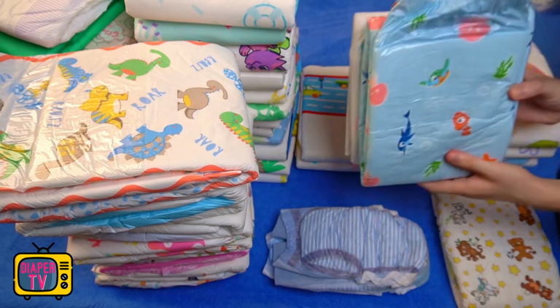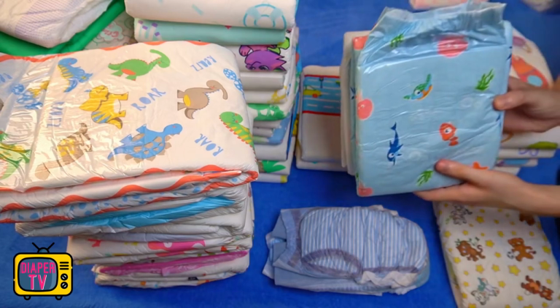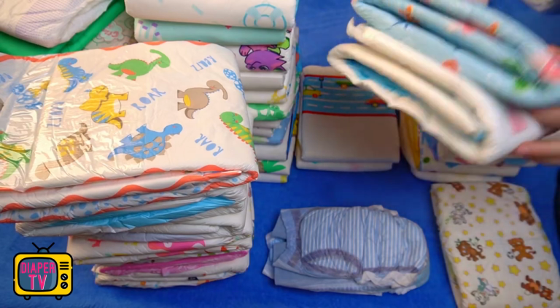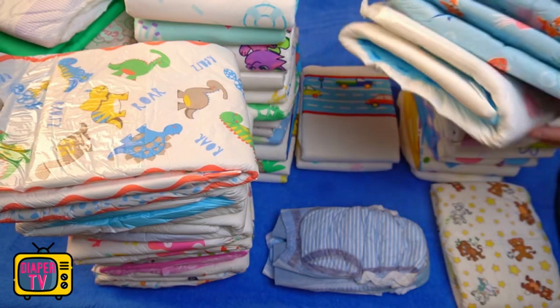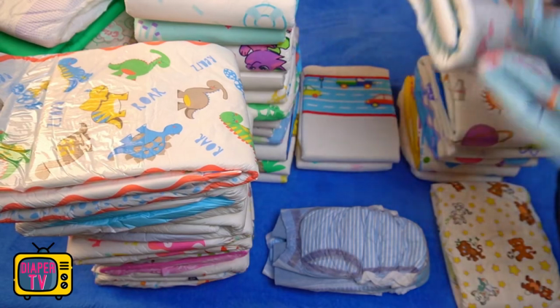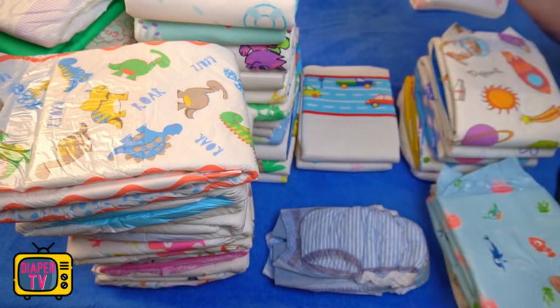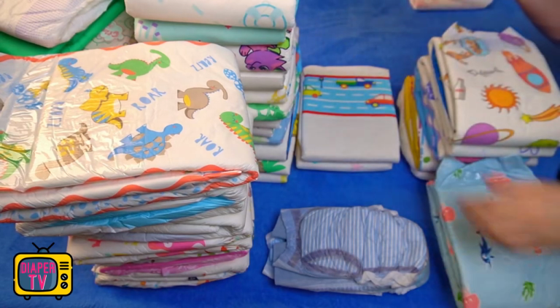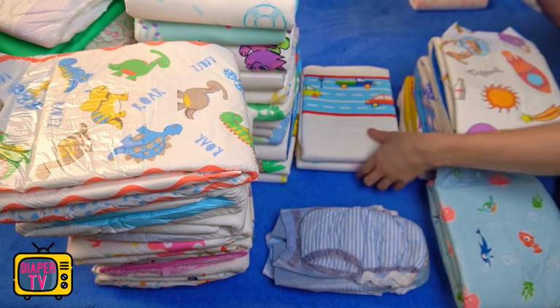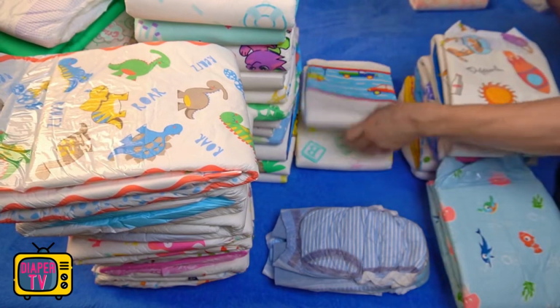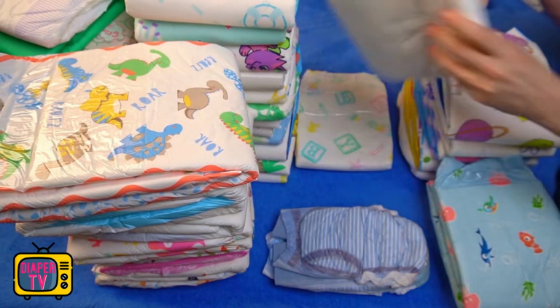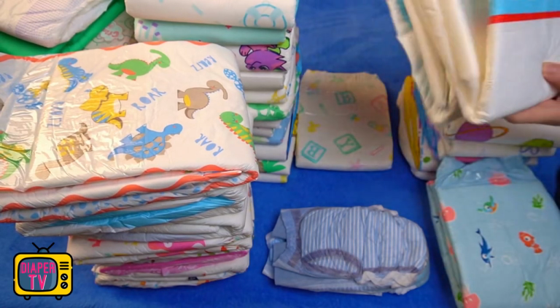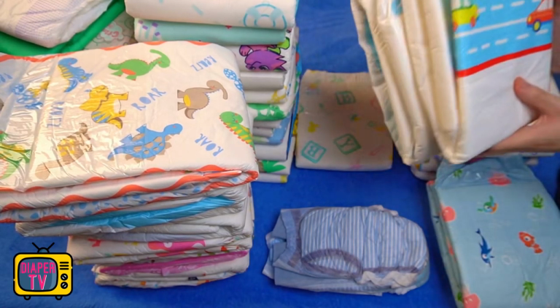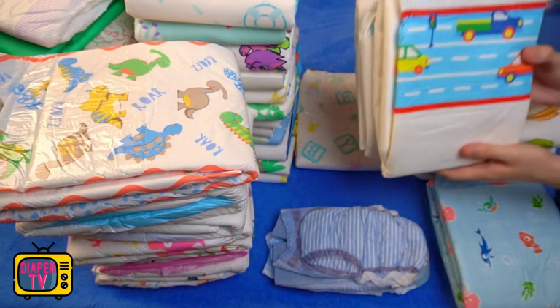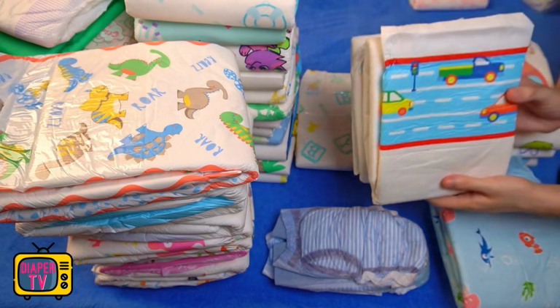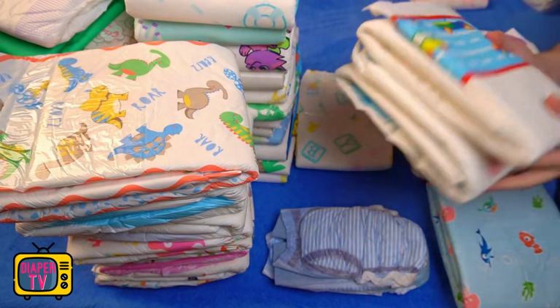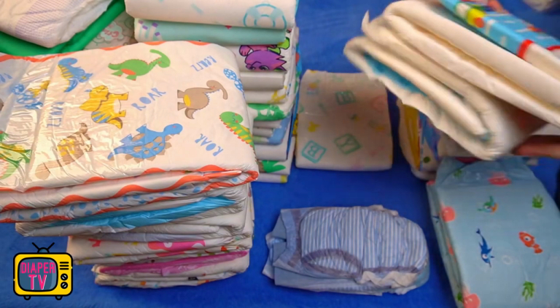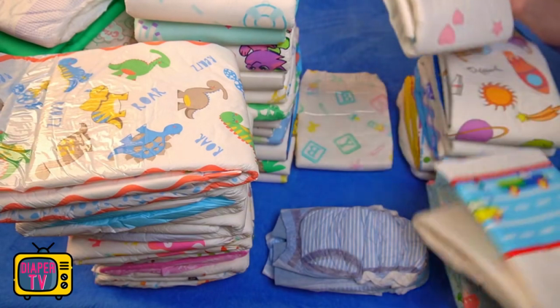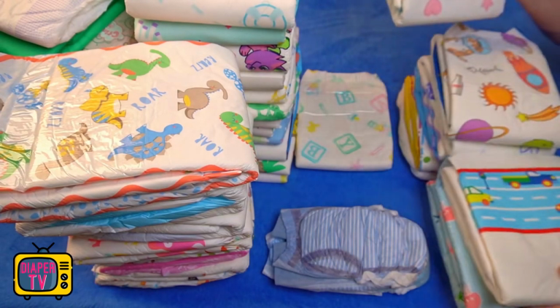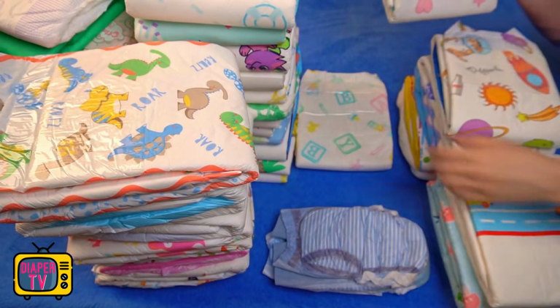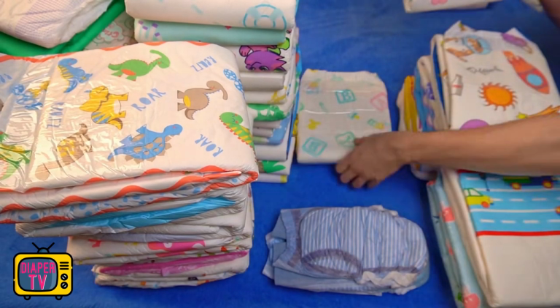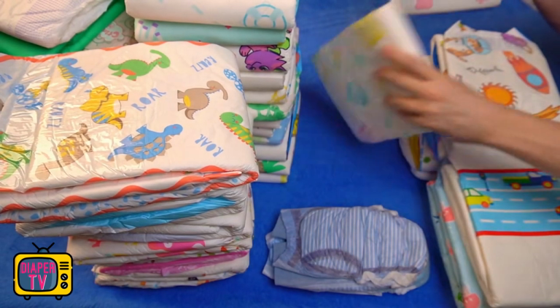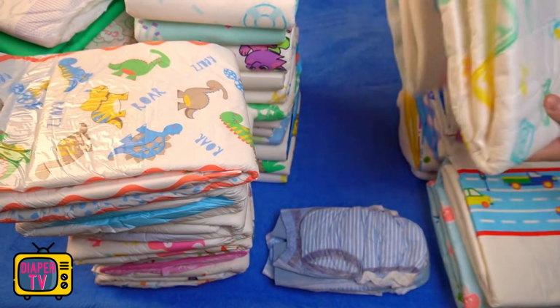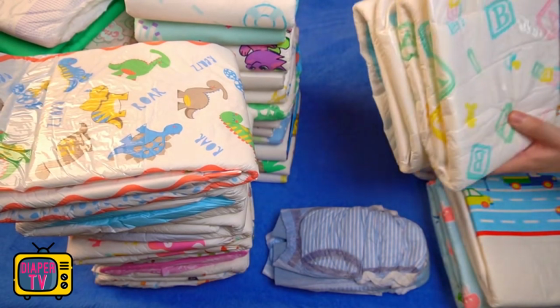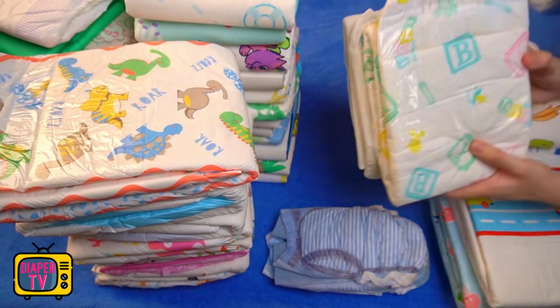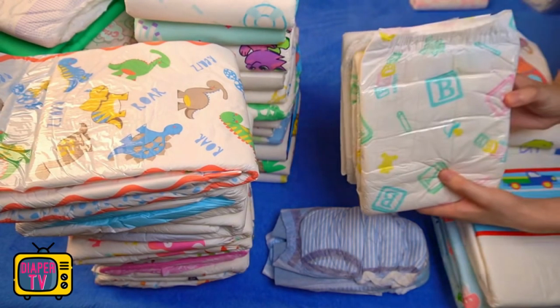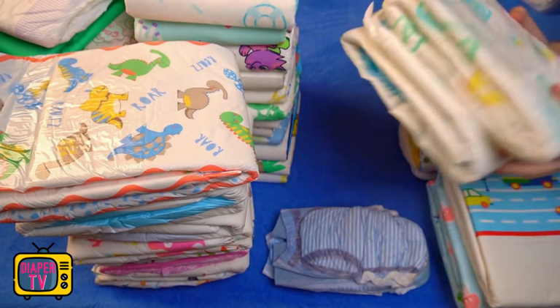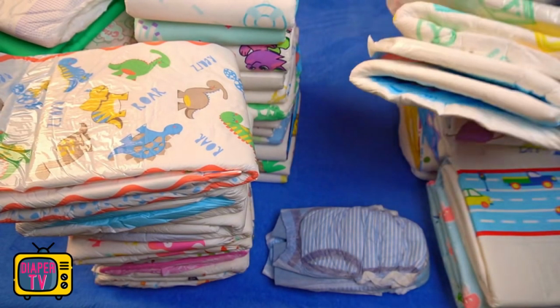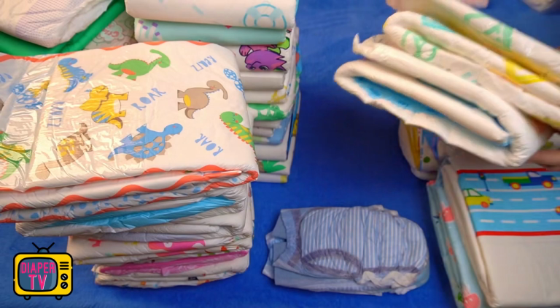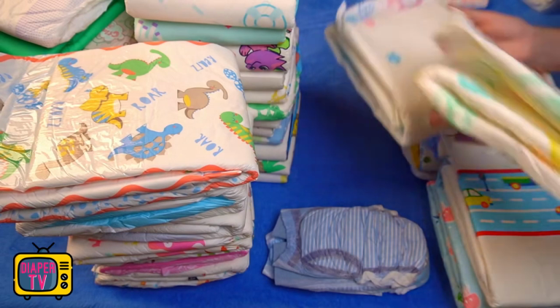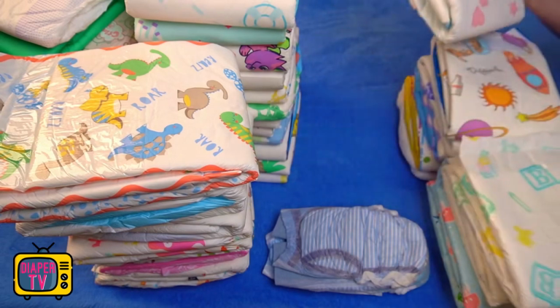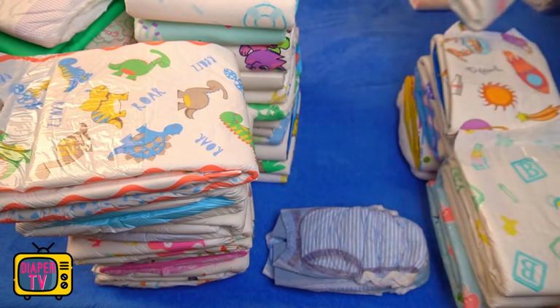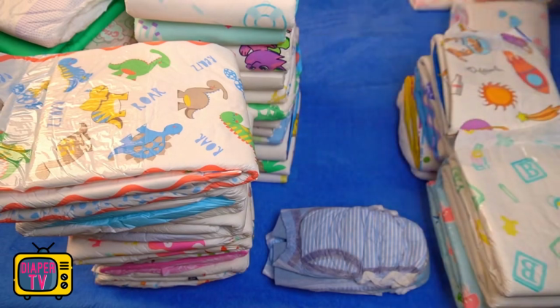Toys has found its place on my top list — what do you say? If you didn't like the Toys, you'll find a list of many videos on the left about other diapers I've already tested. Stay dry until the next video on my channel.